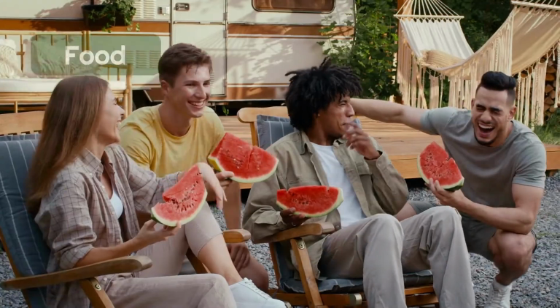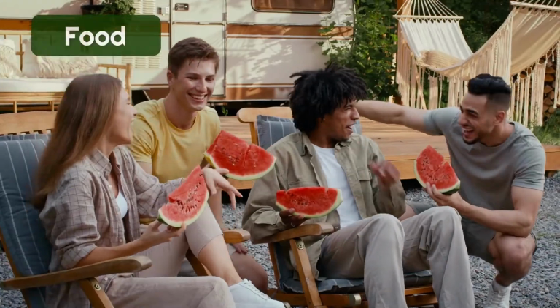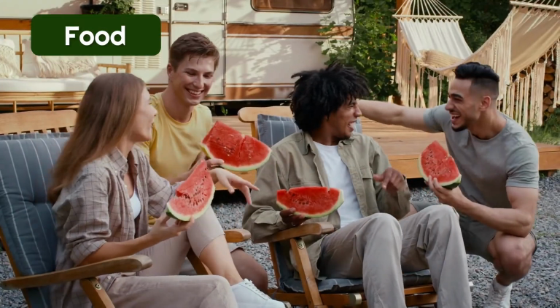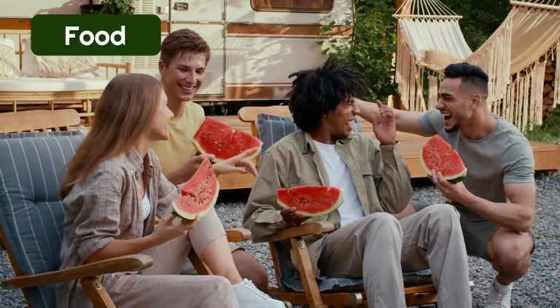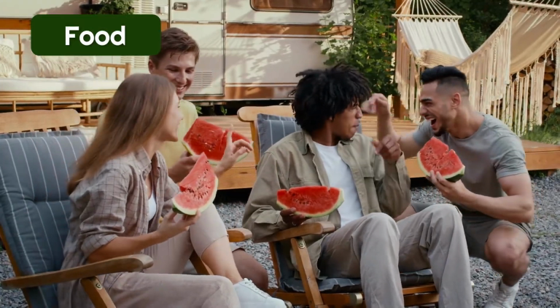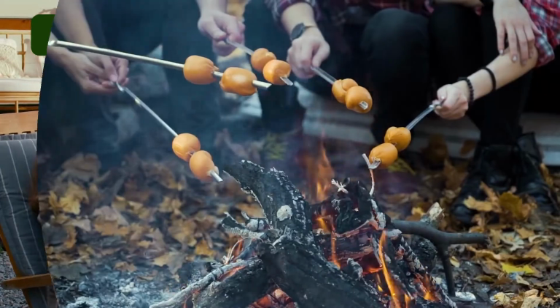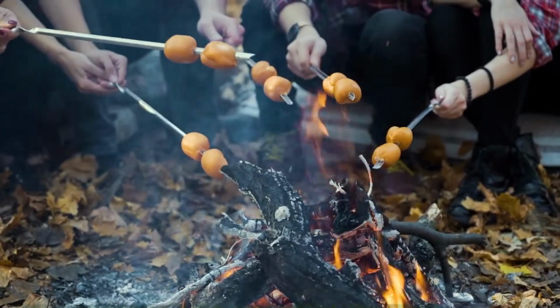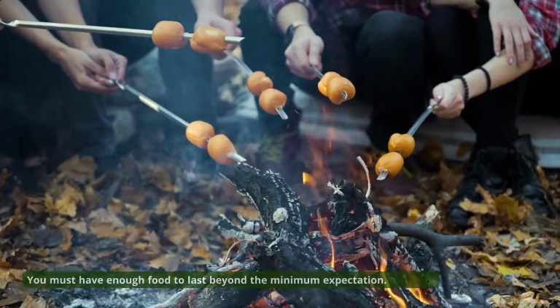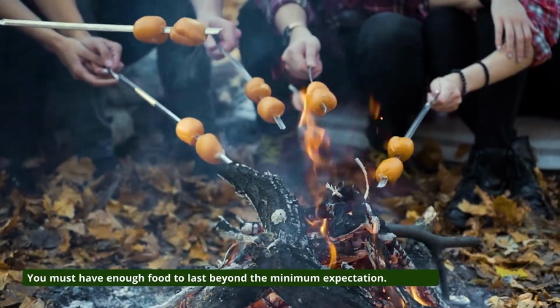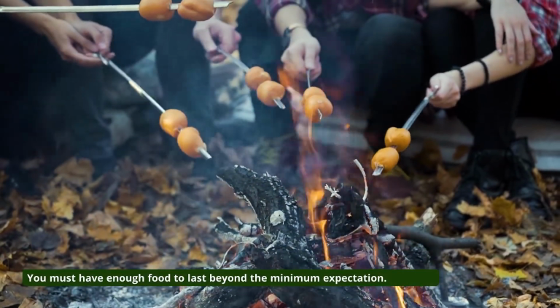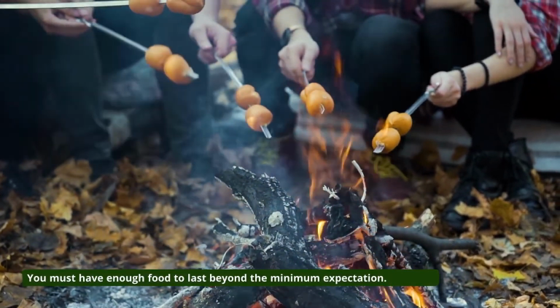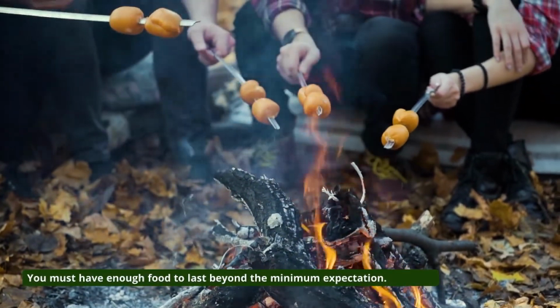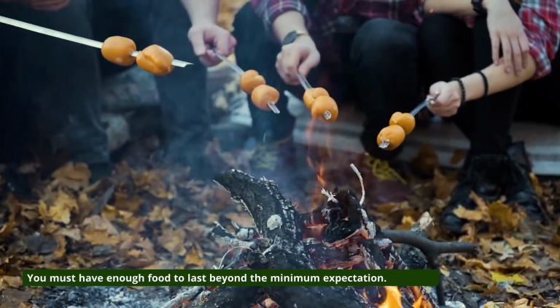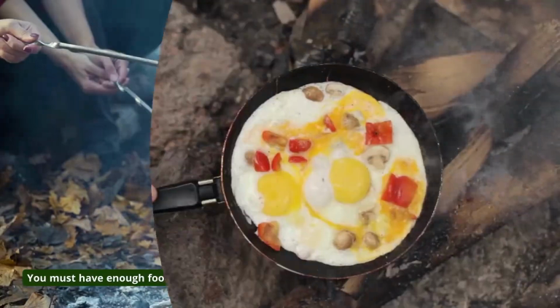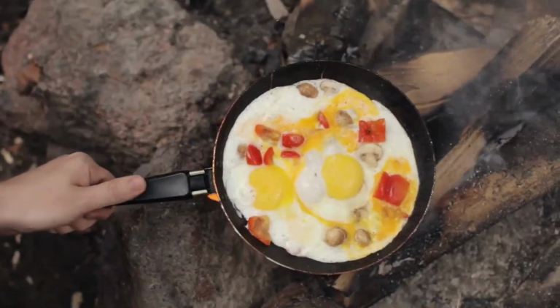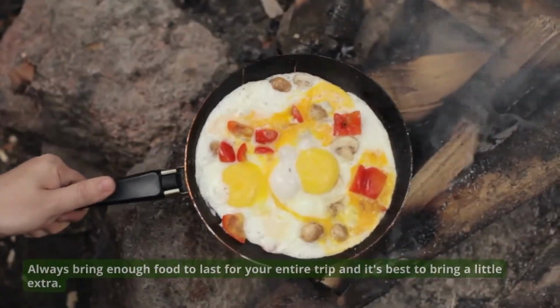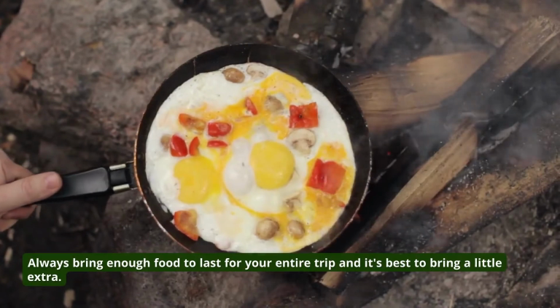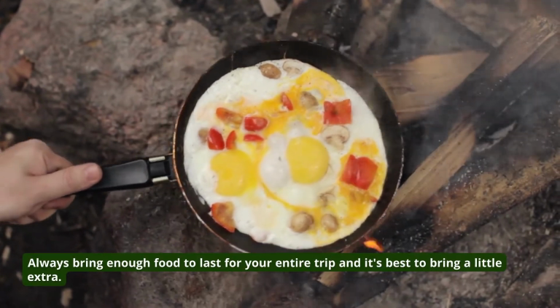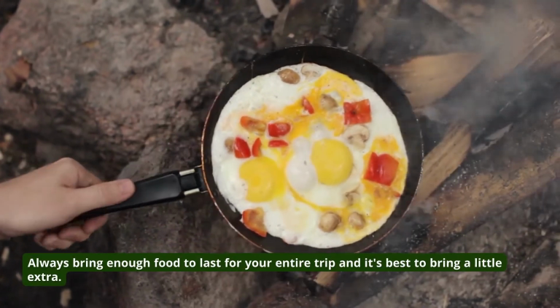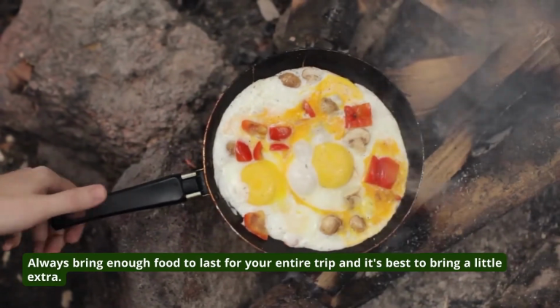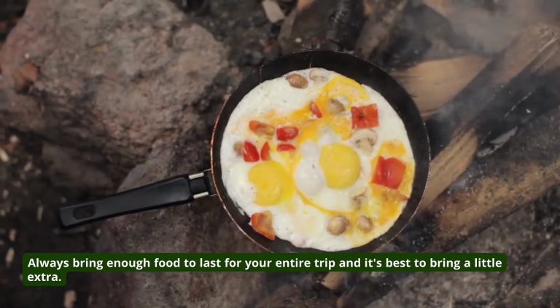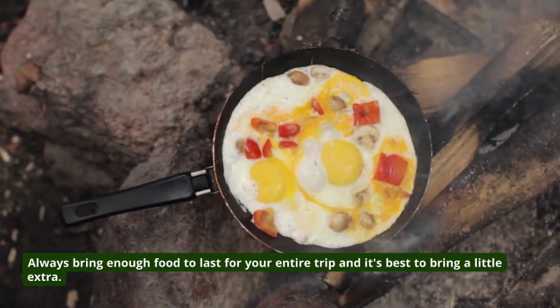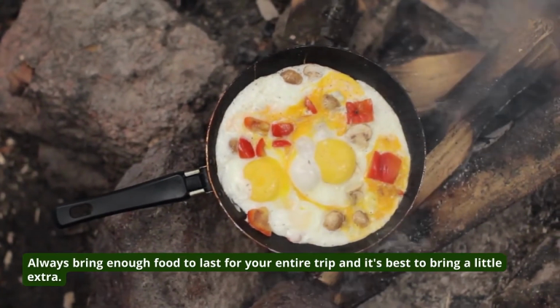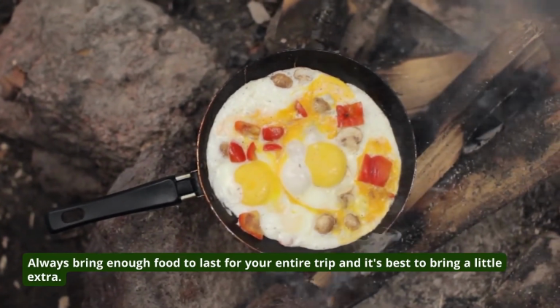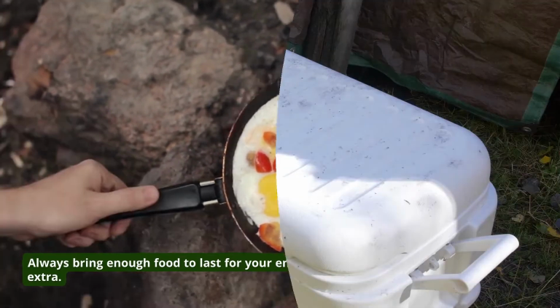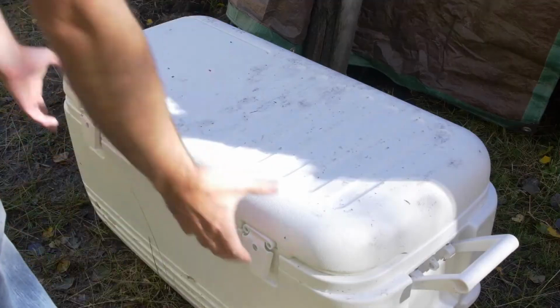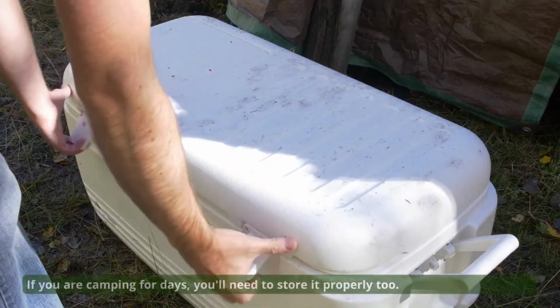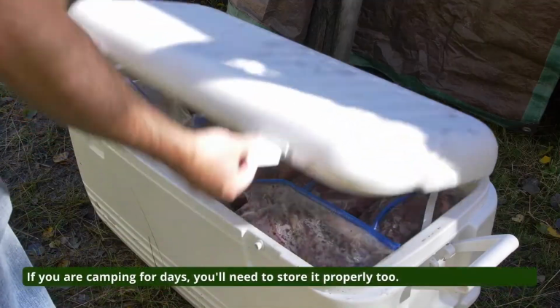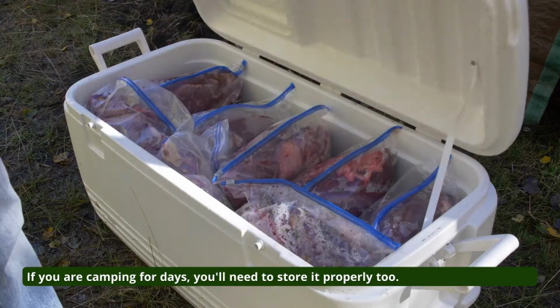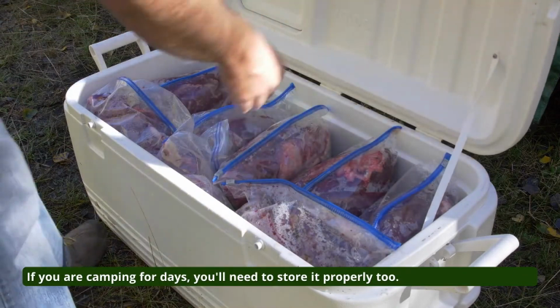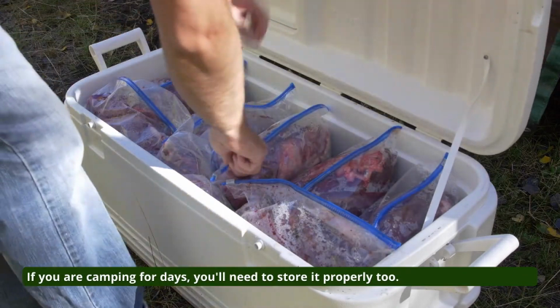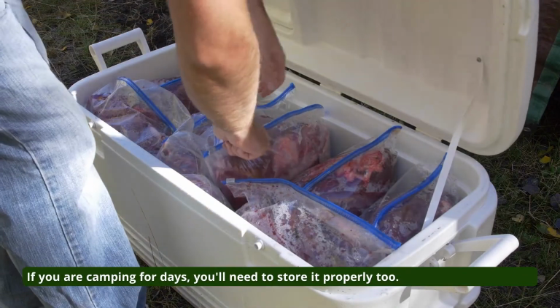9. Food. You must have enough food to last beyond the minimum expectation. Always bring enough food to last for your entire trip, and it's best to bring a little extra. If you are camping for days, you'll need to store it properly too.